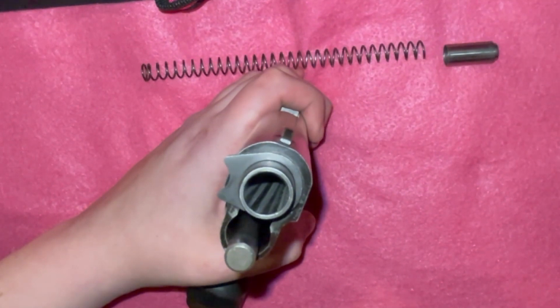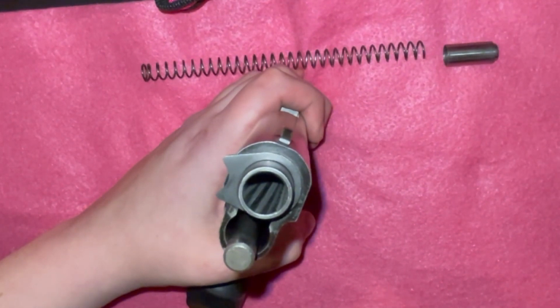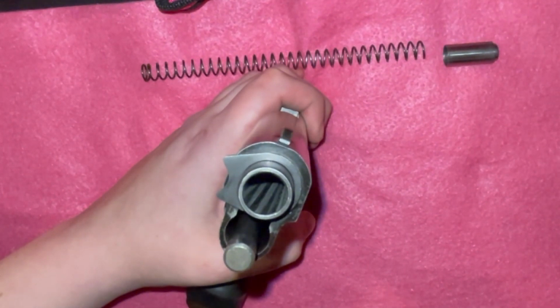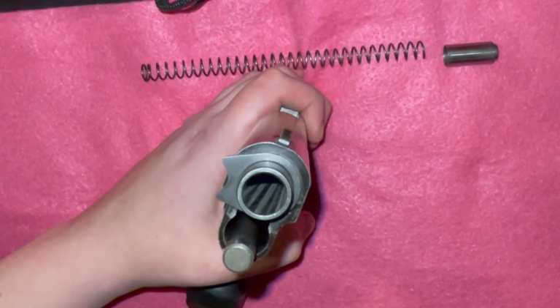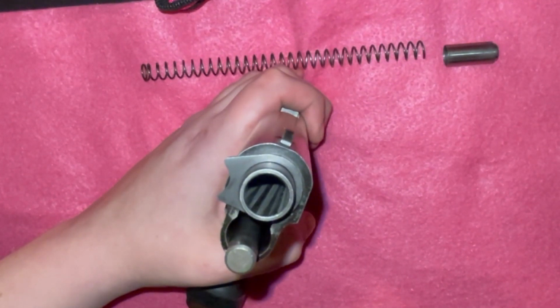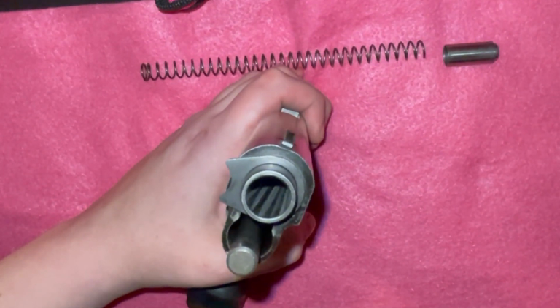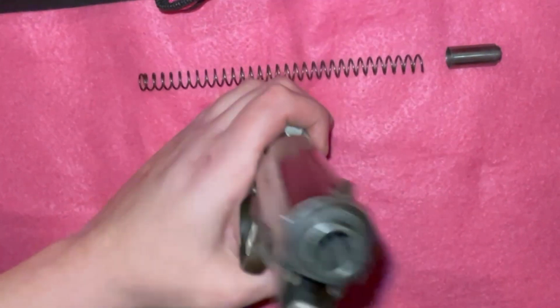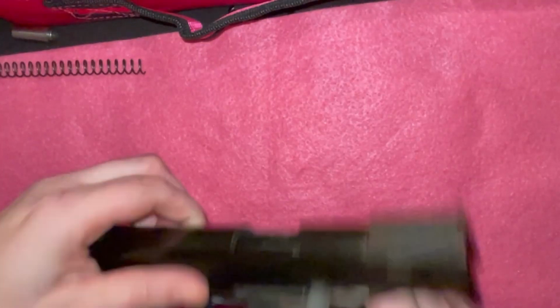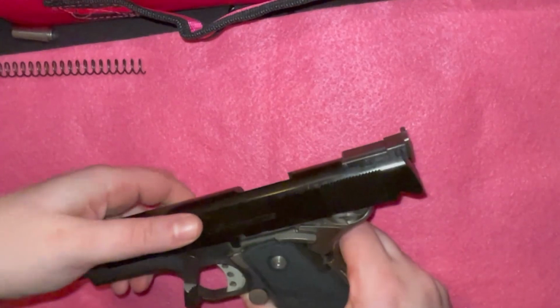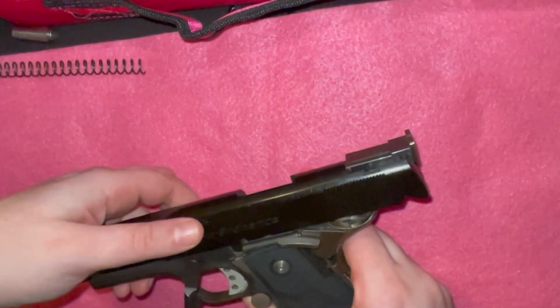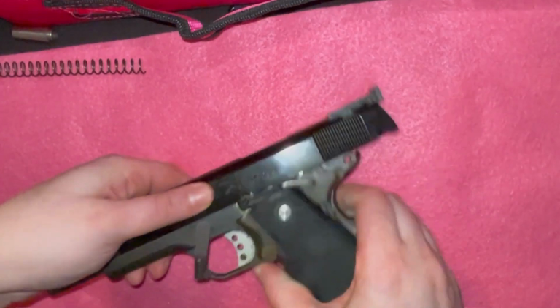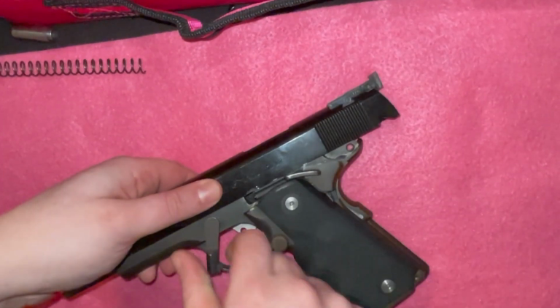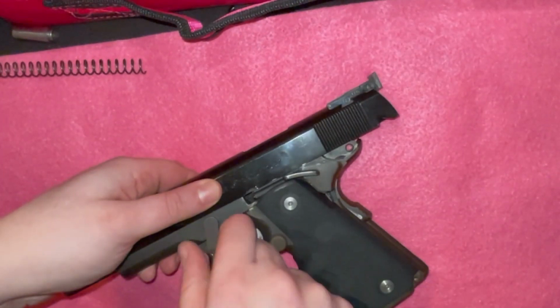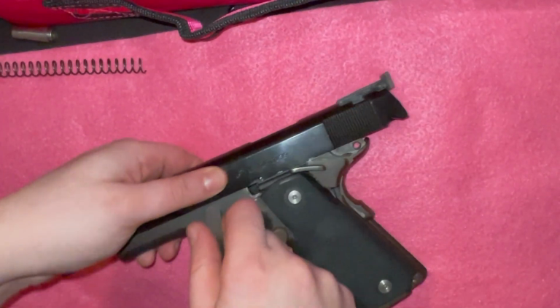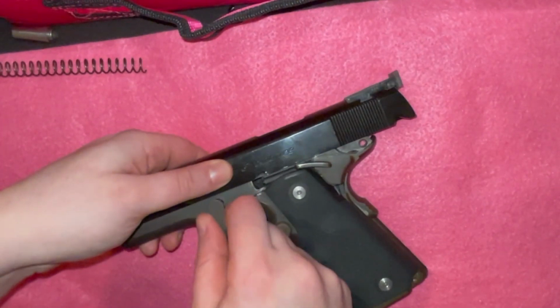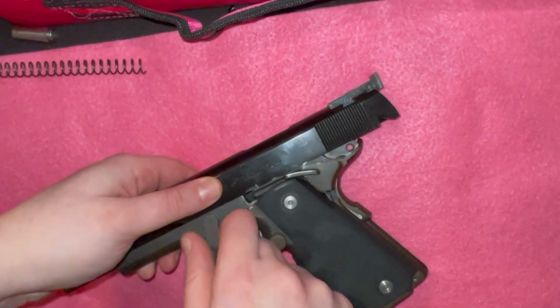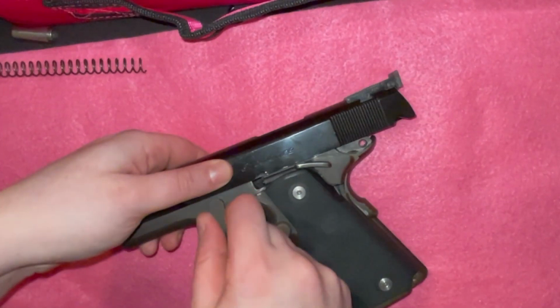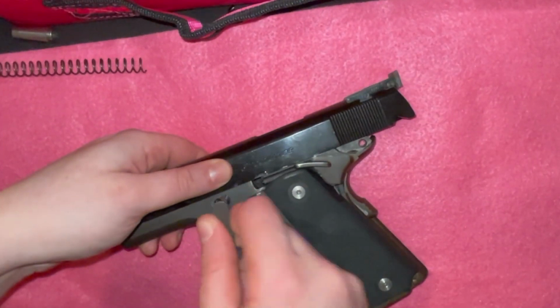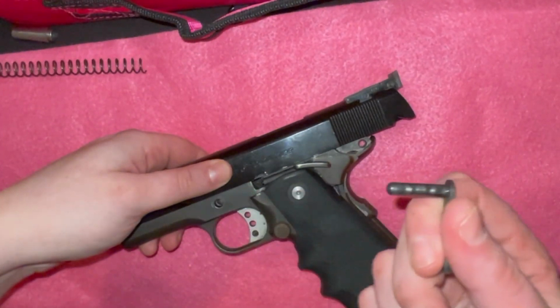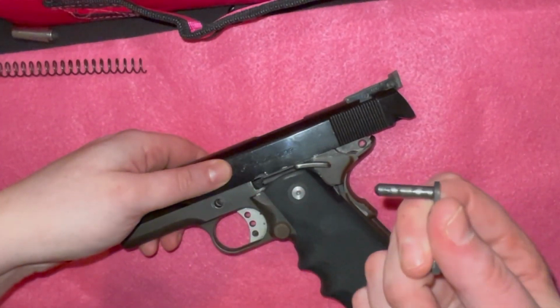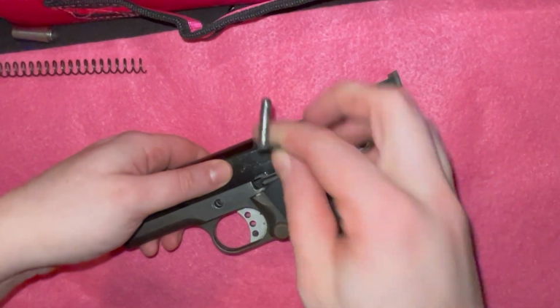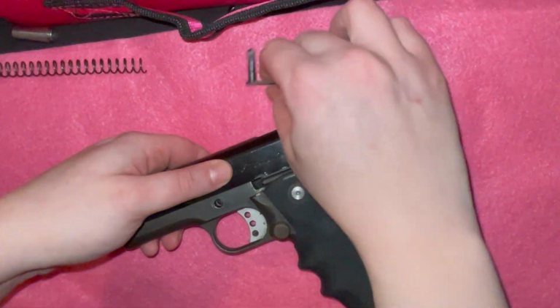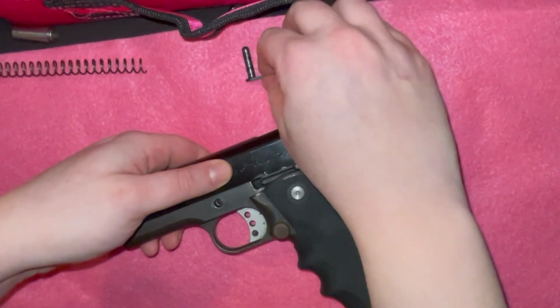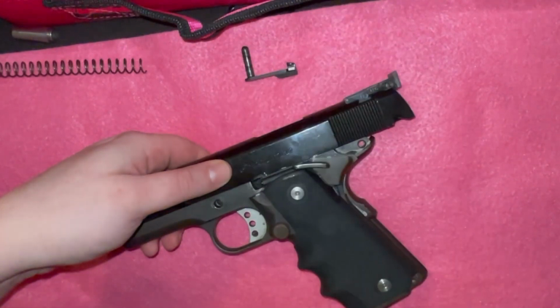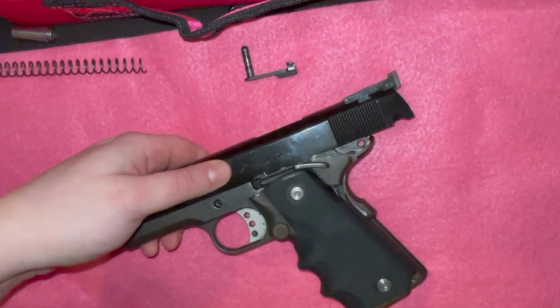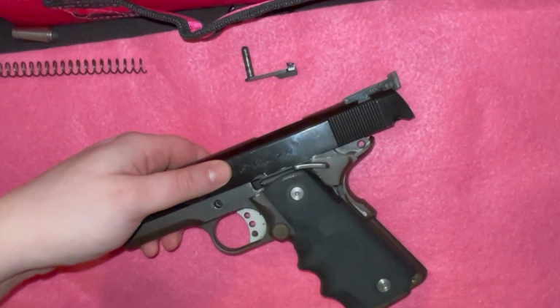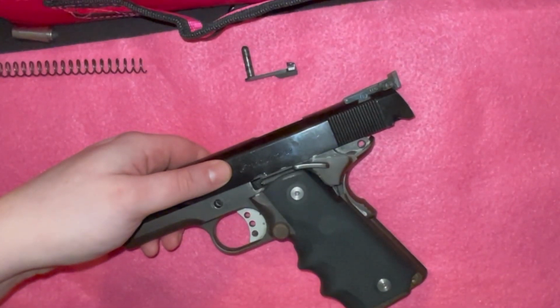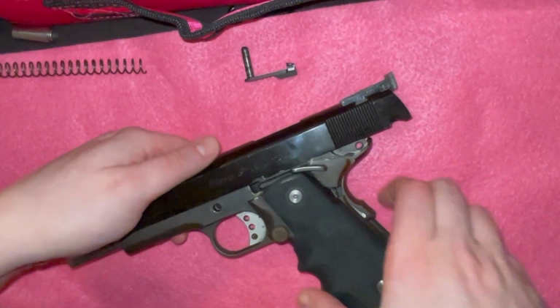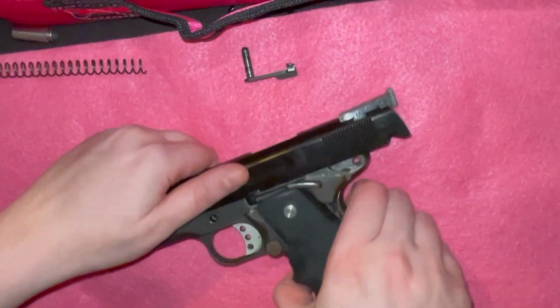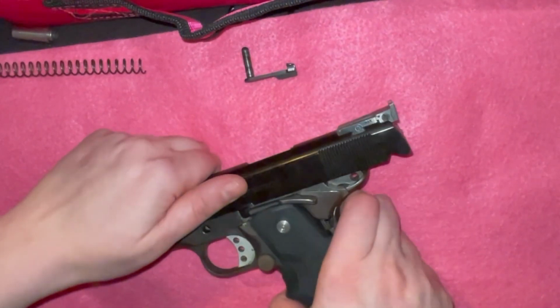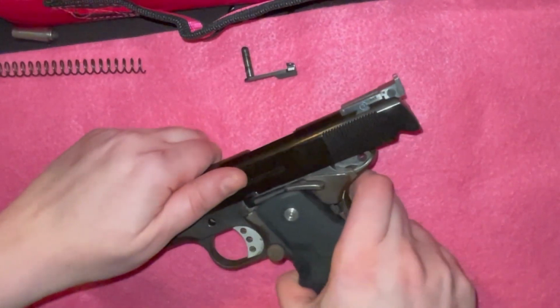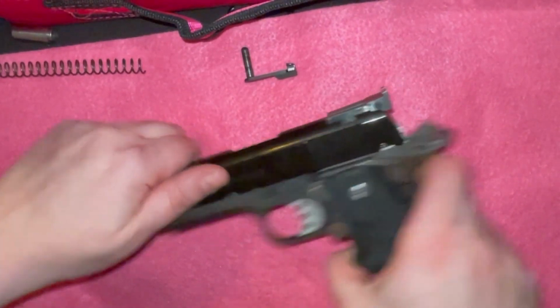When you do this, keep some tension on it, otherwise it will go flying and you will play Where's Waldo with the spring. You are then going to pull the slide back until the lug on the left lines up with the slide clearing notch.